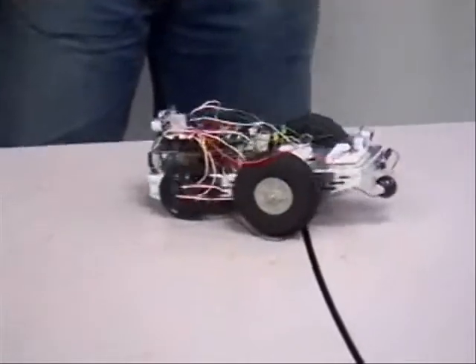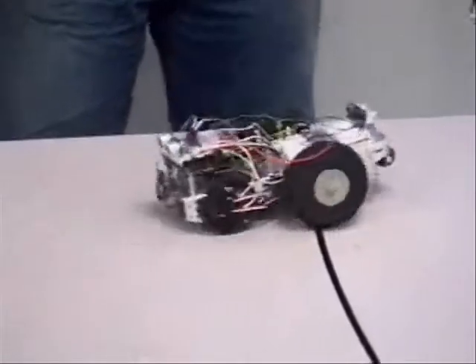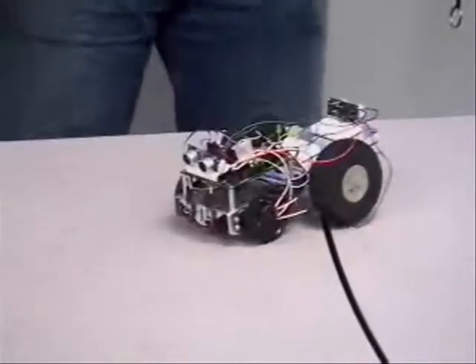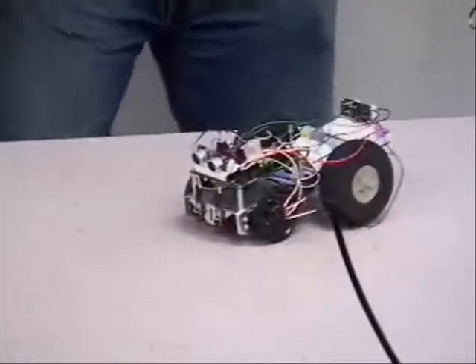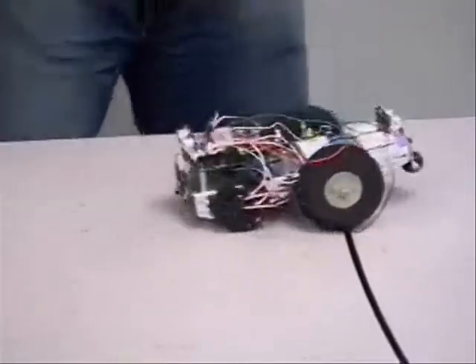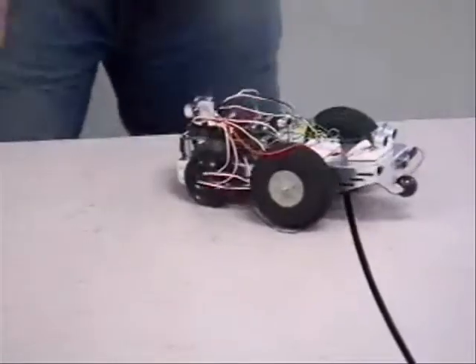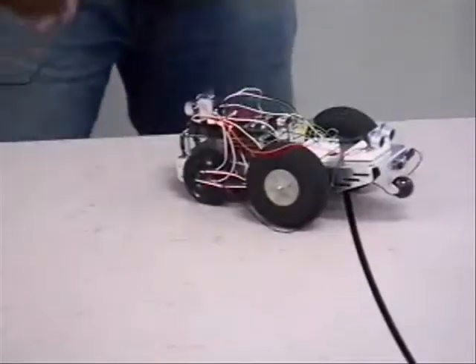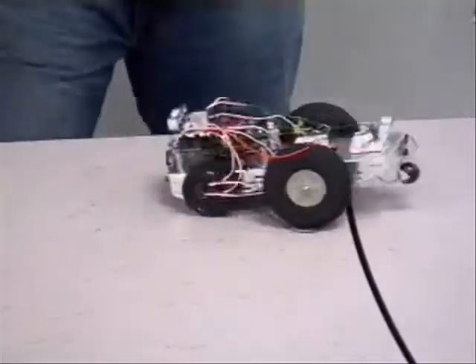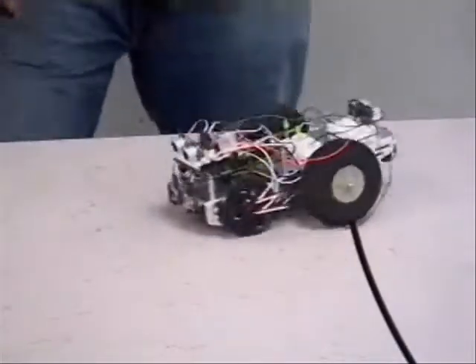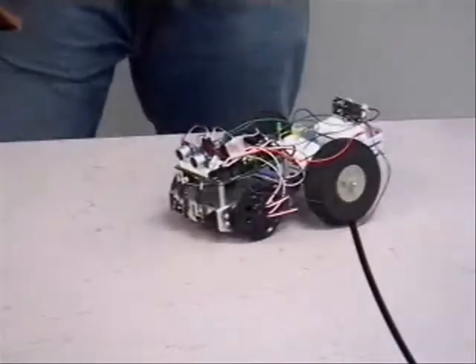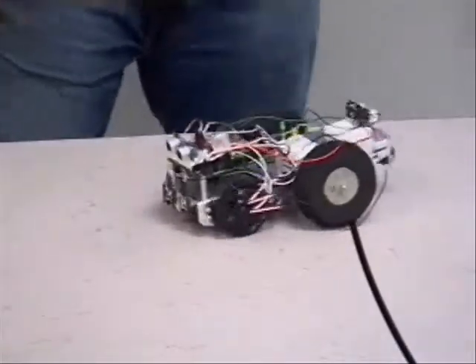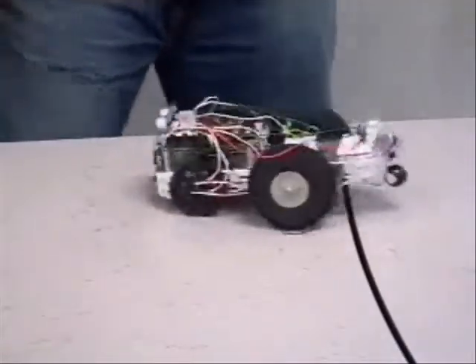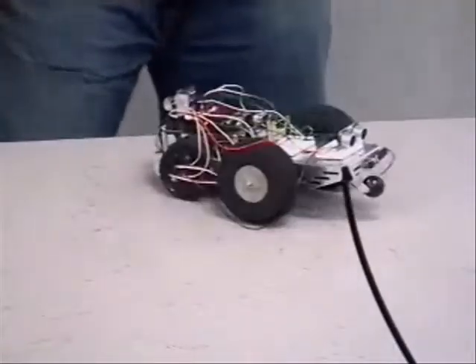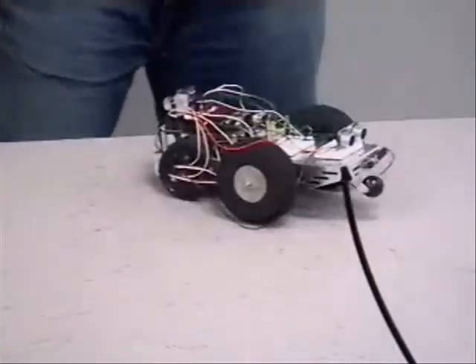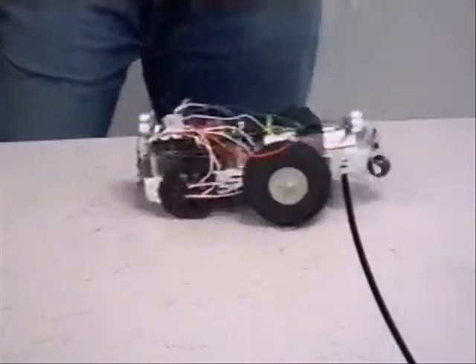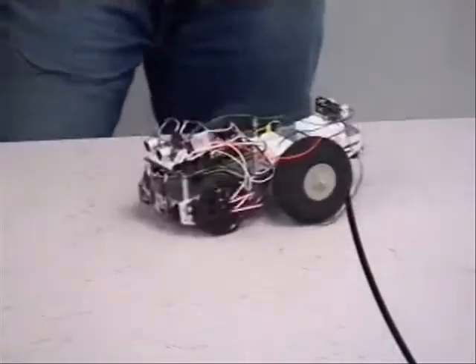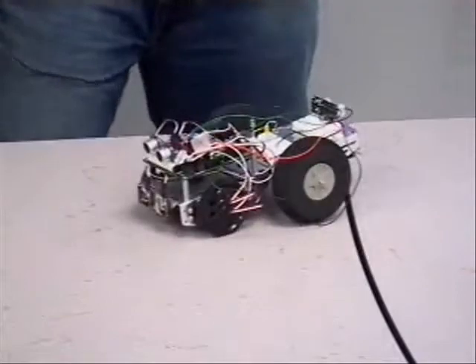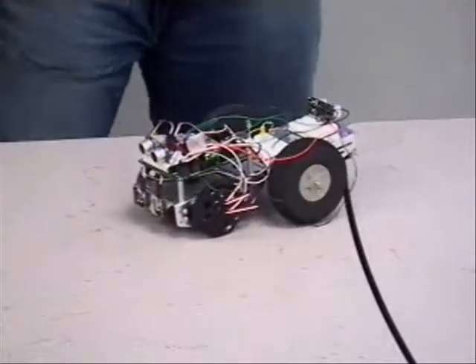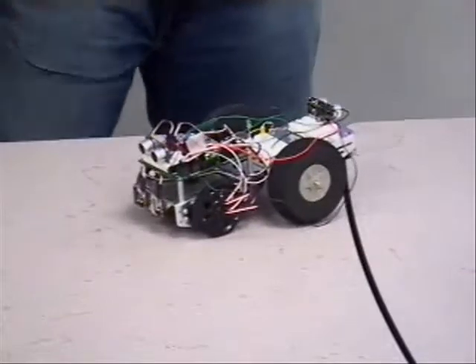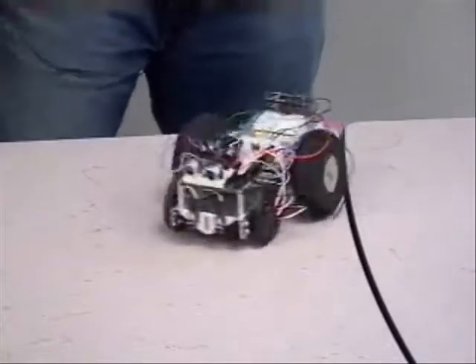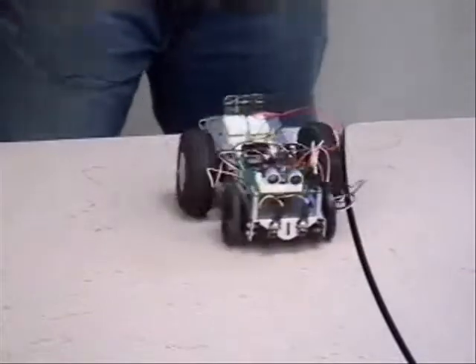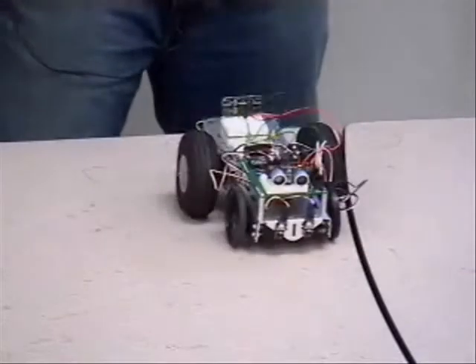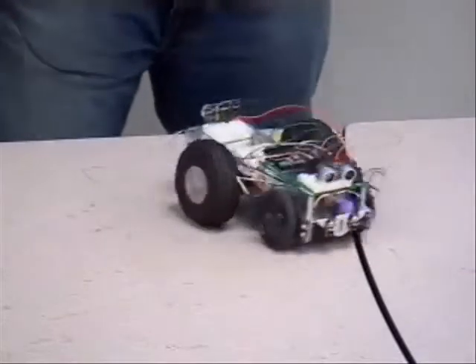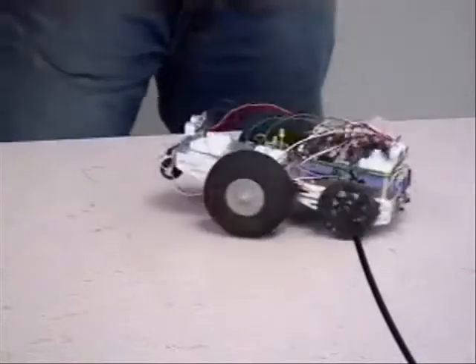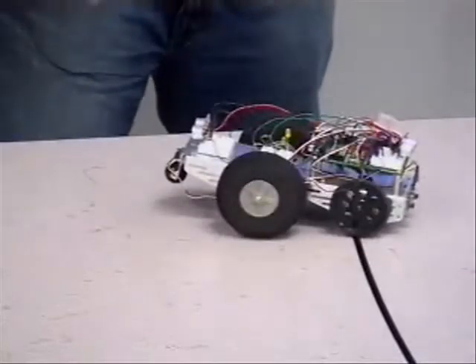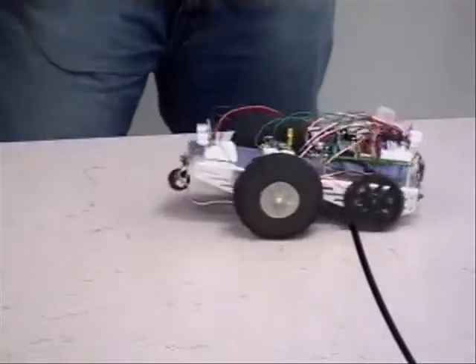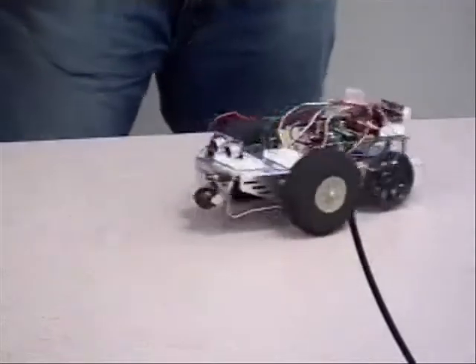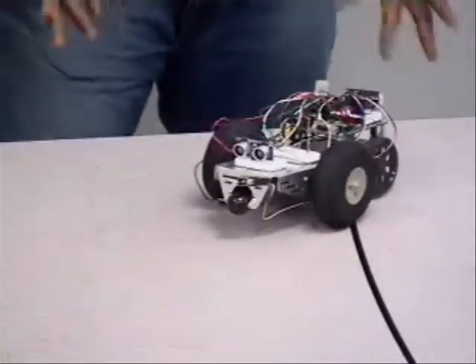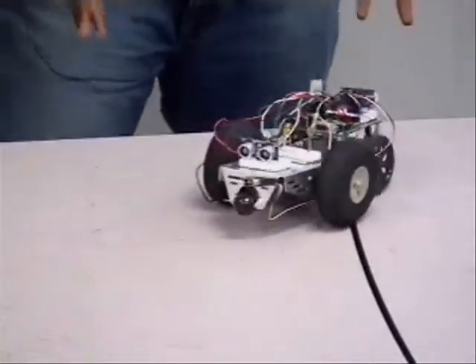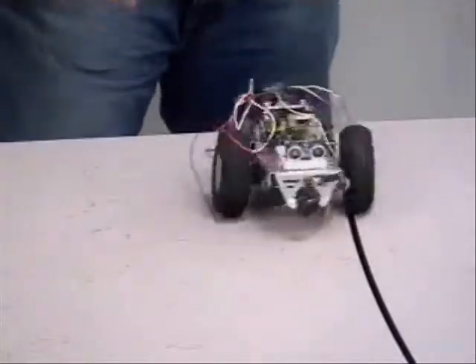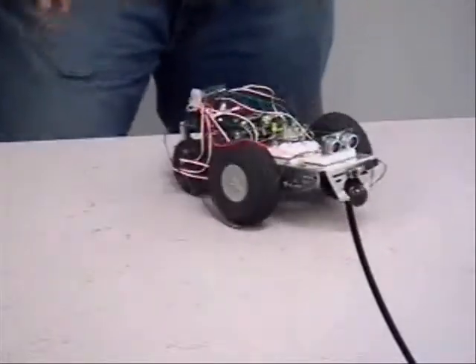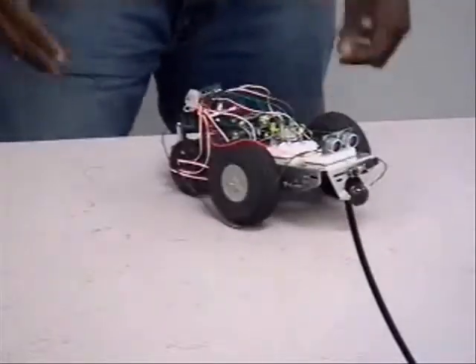But at the same time, it's trying to move forward. It's also checking in the back. That's why it's not really going anywhere, because there's things all around. So that demonstrates they're very important.